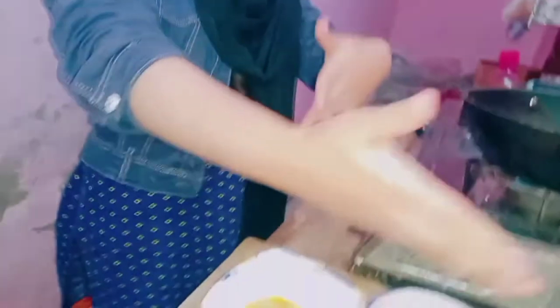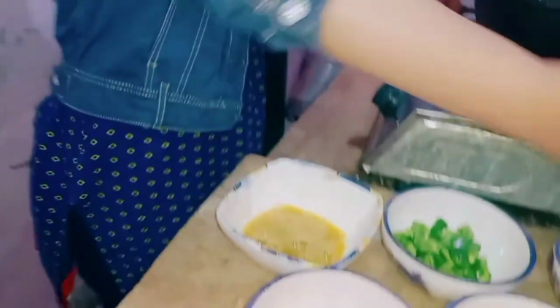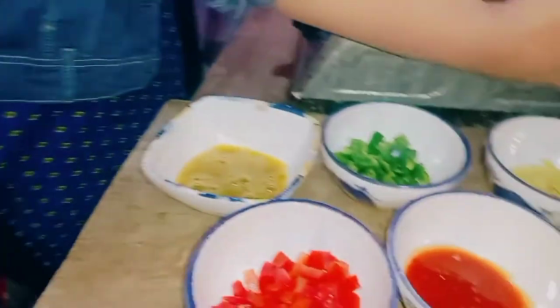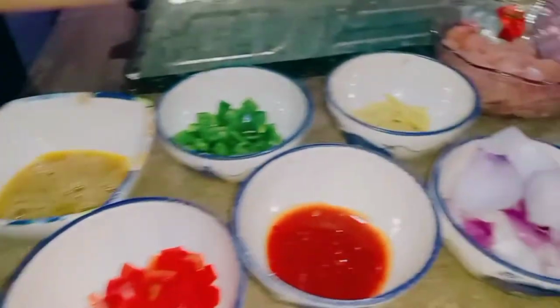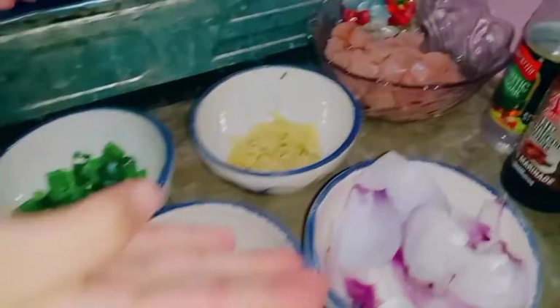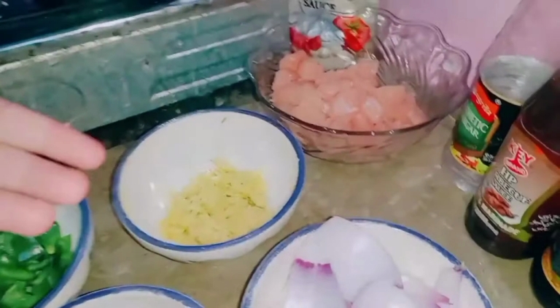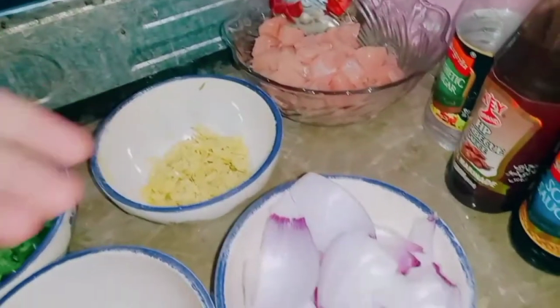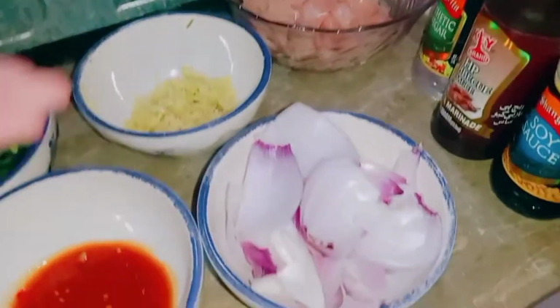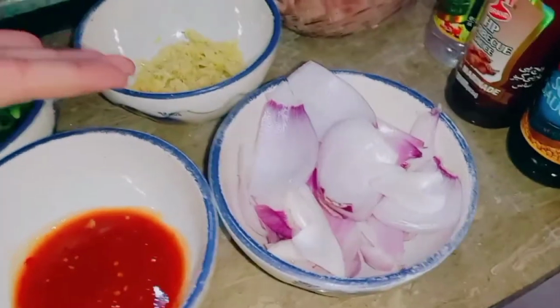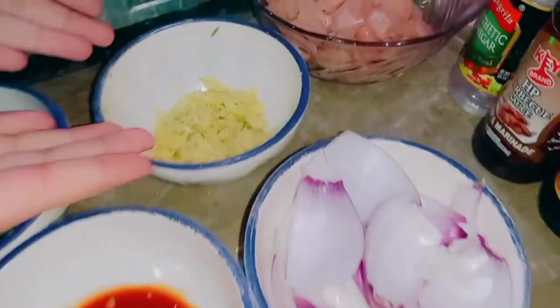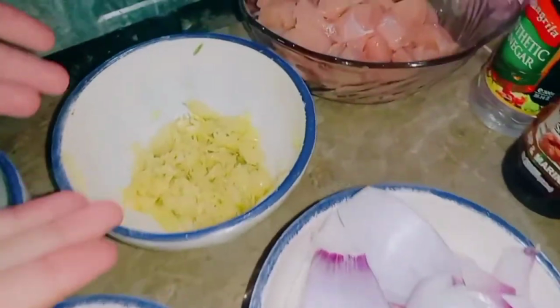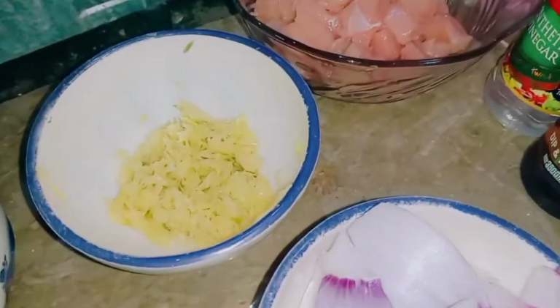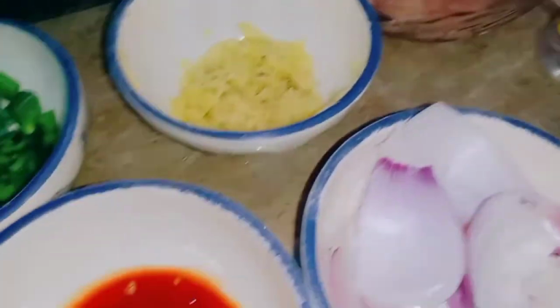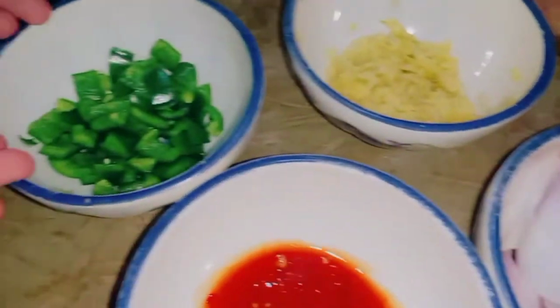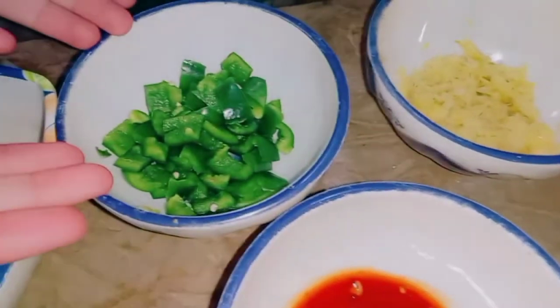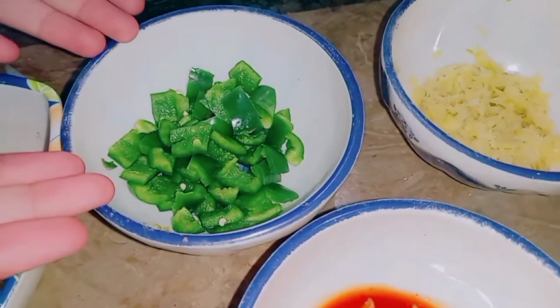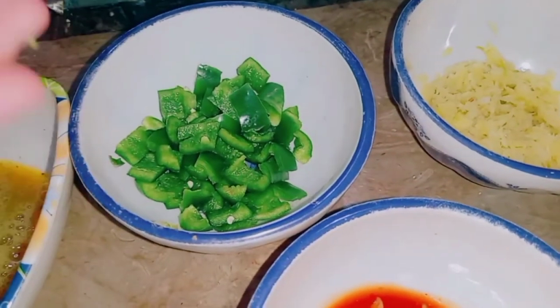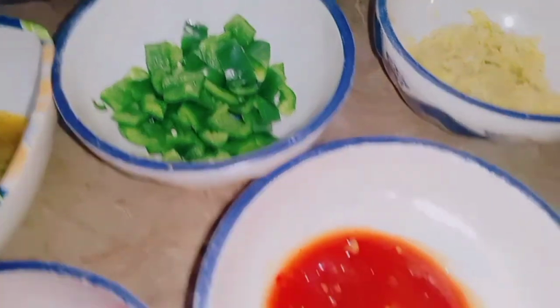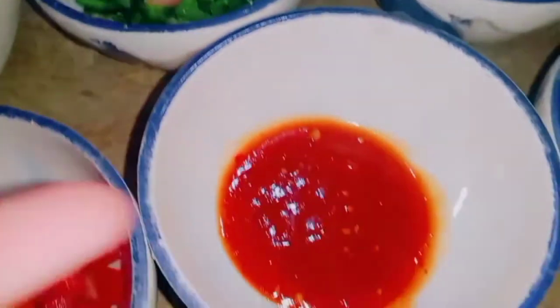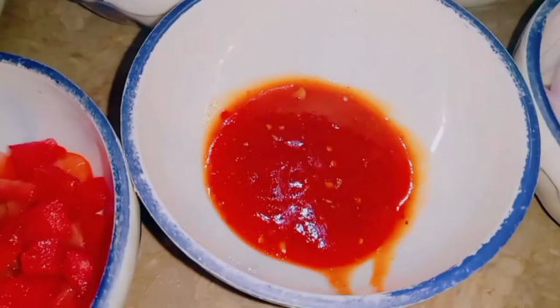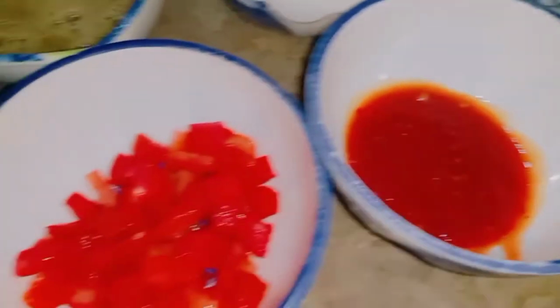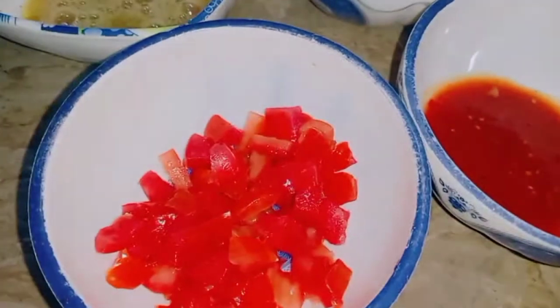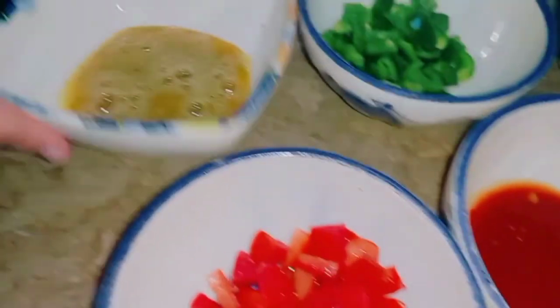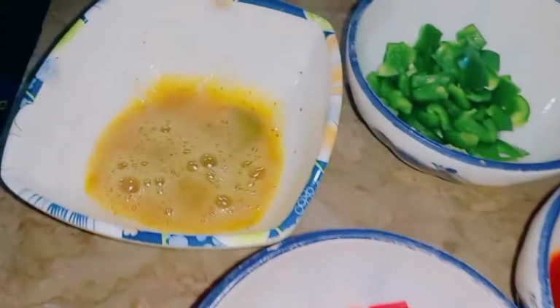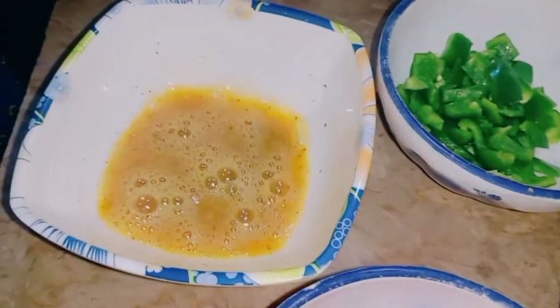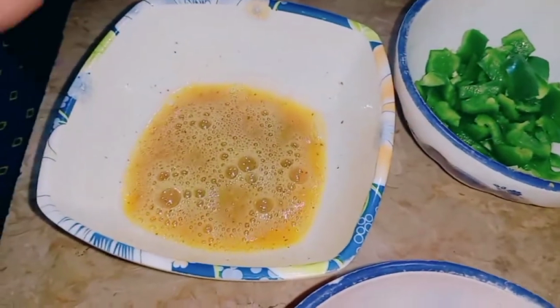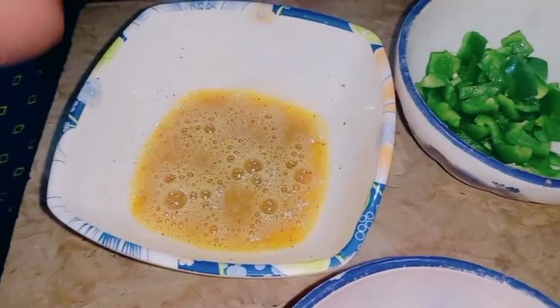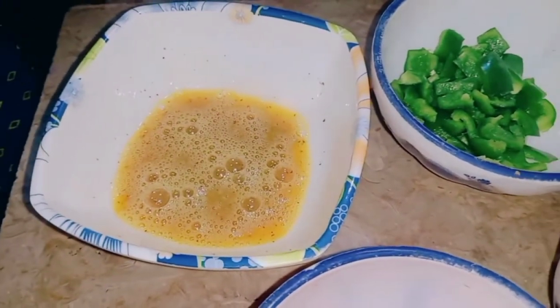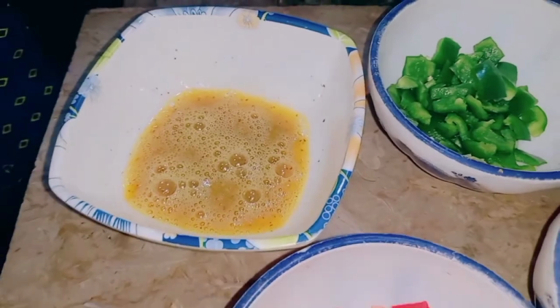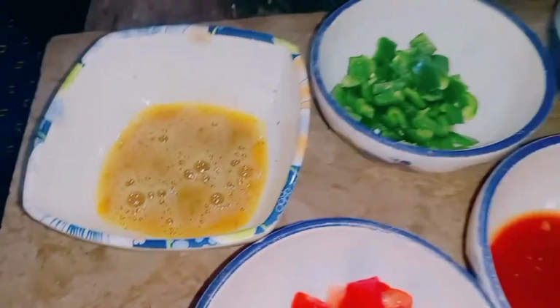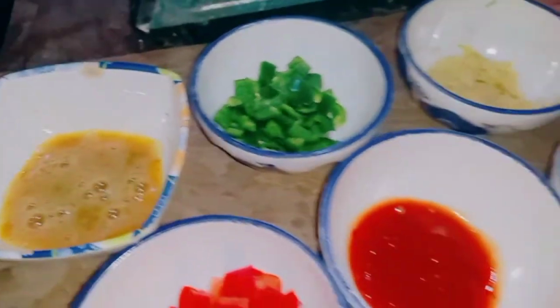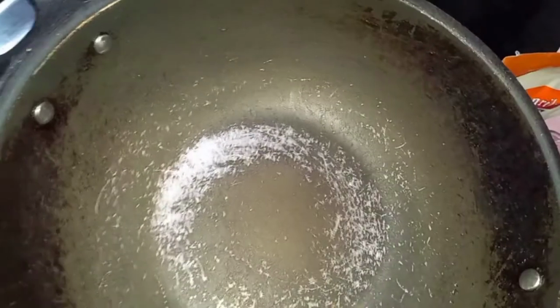This is boneless chicken — I cut a lot of chicken. This is a paste. This is shimla mirch (capsicum). This is ketchup, this is tomato, and this is a tomato mixture. So let's go and make Chicken Jalfrezi.